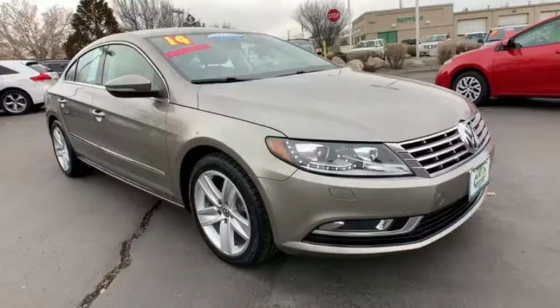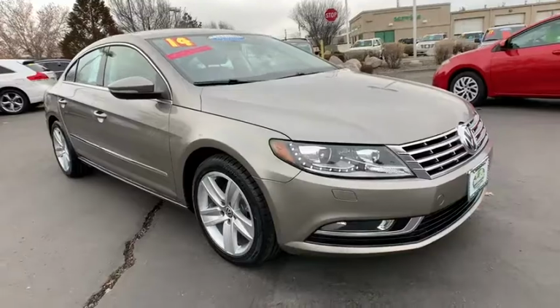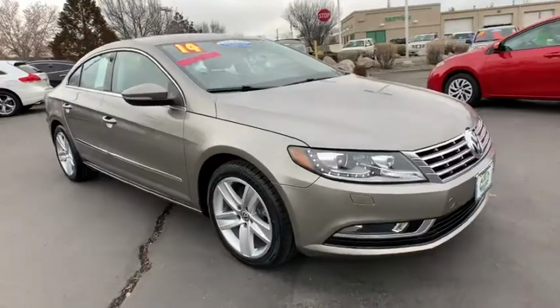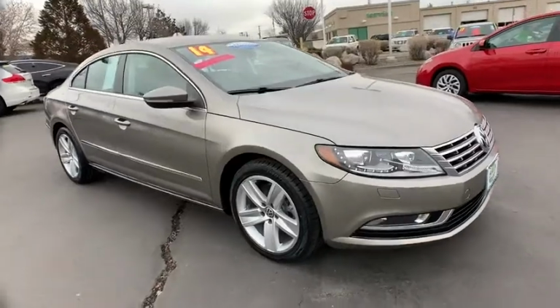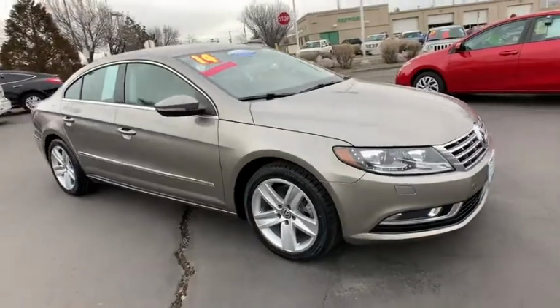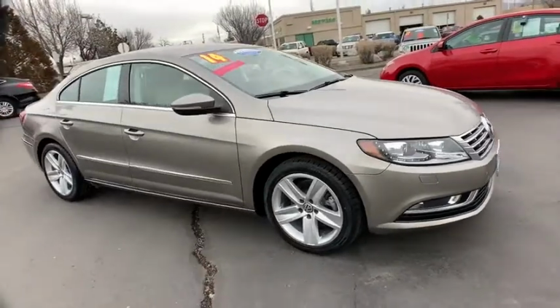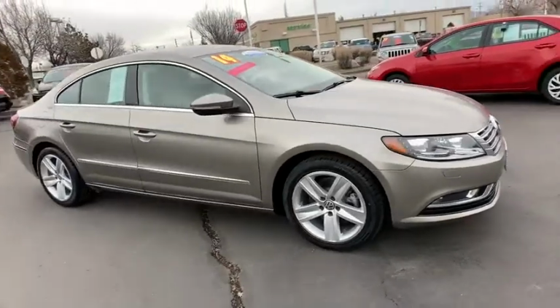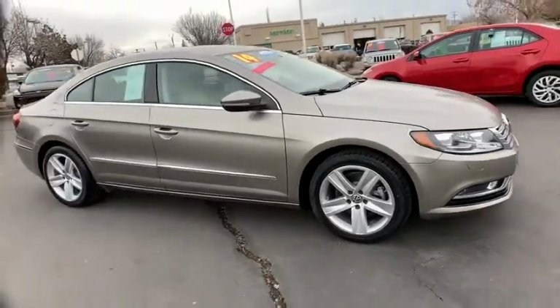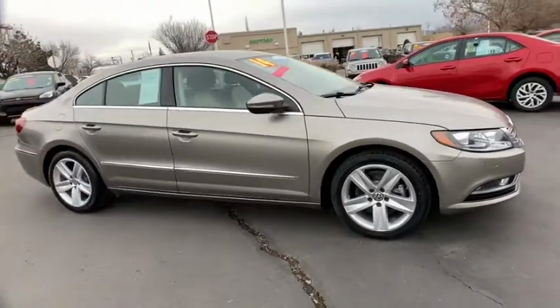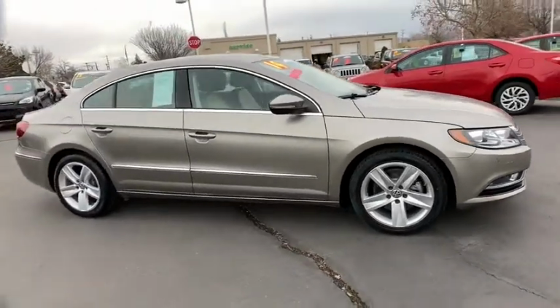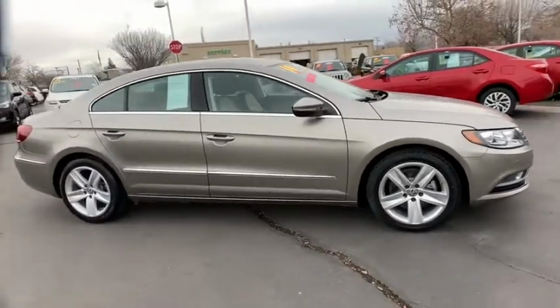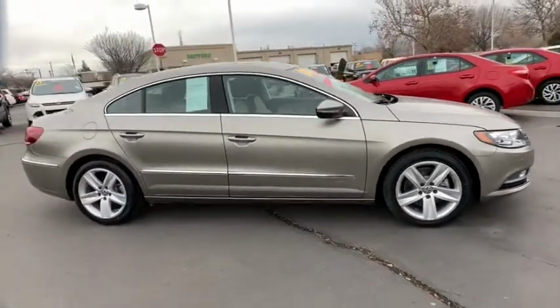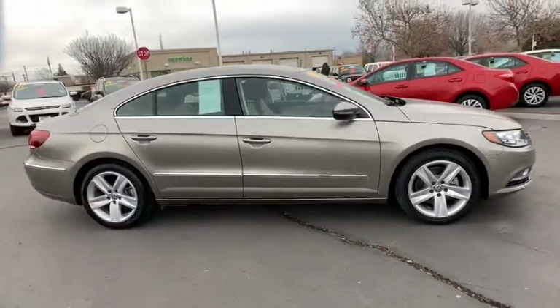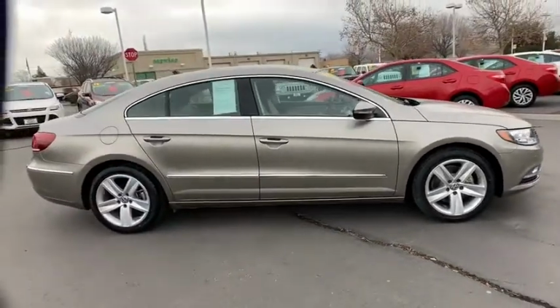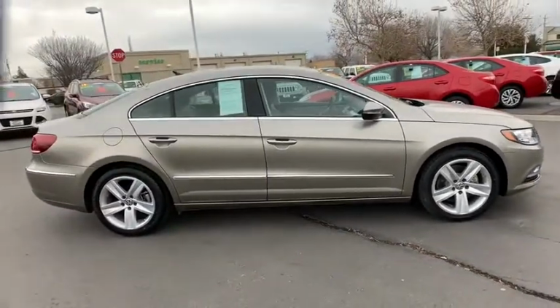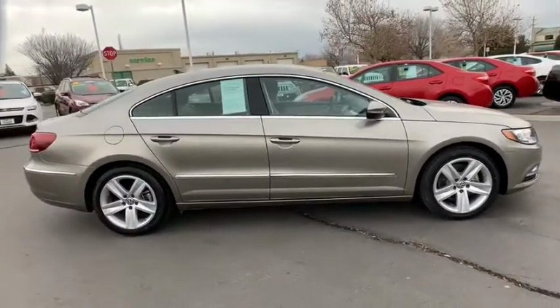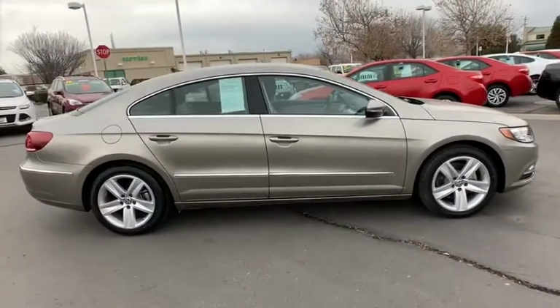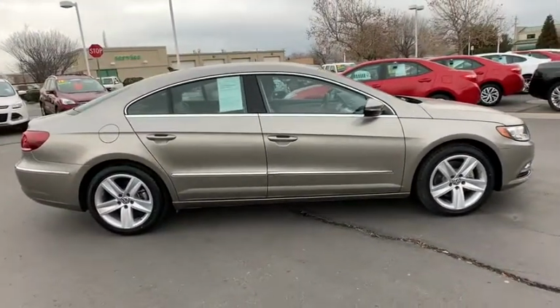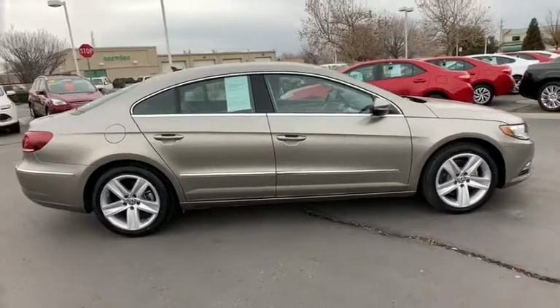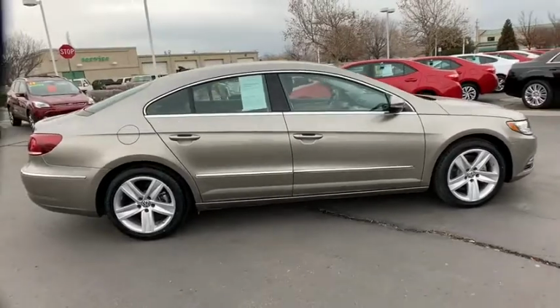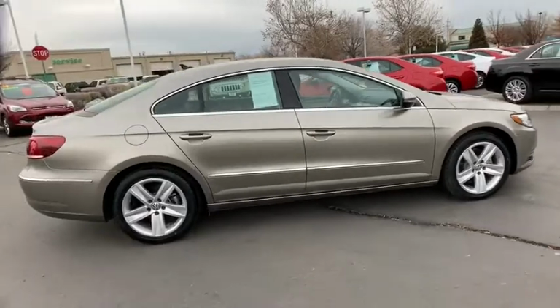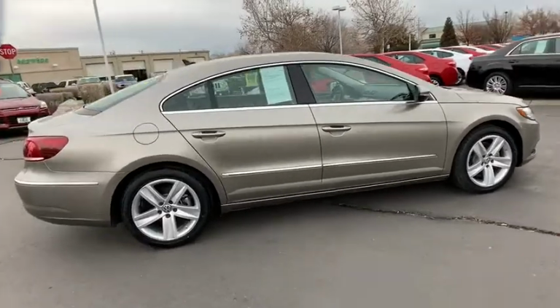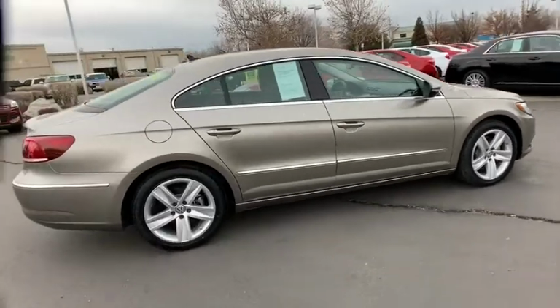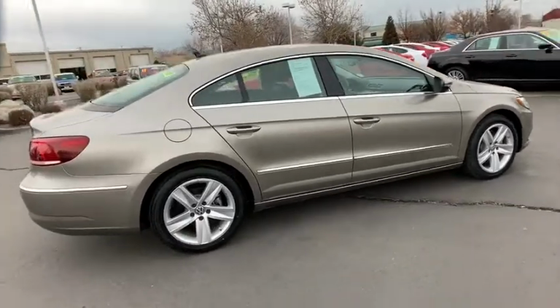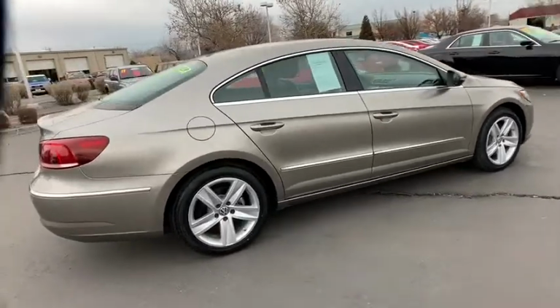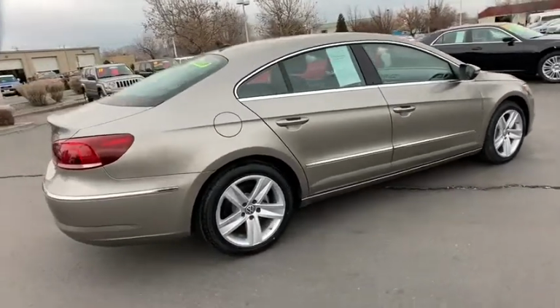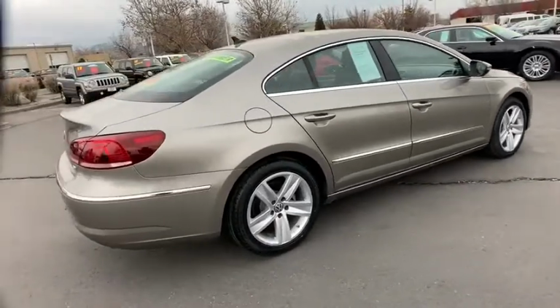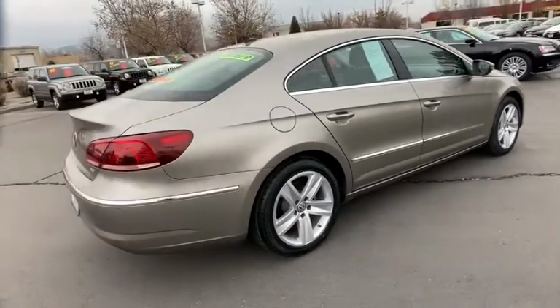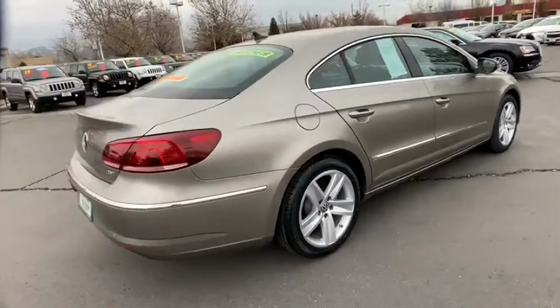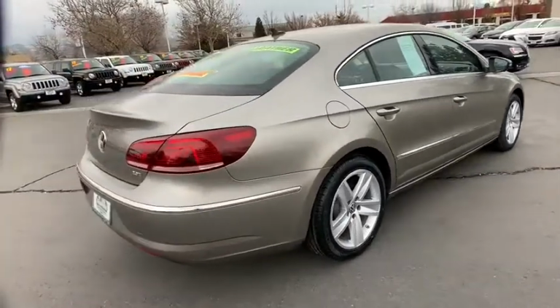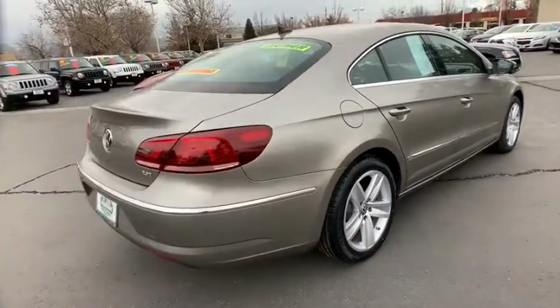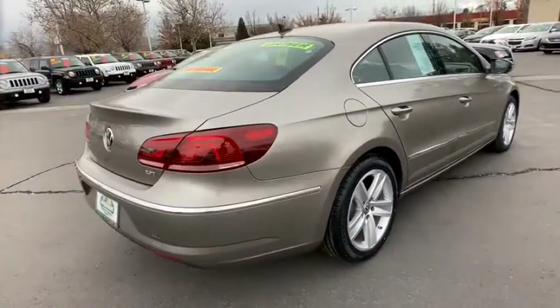The 2014 Volkswagen CC. With the Volkswagen CC, it's what's on the outside that counts. This vehicle has less than 35,000 miles.